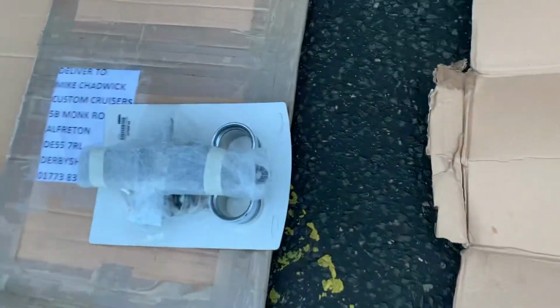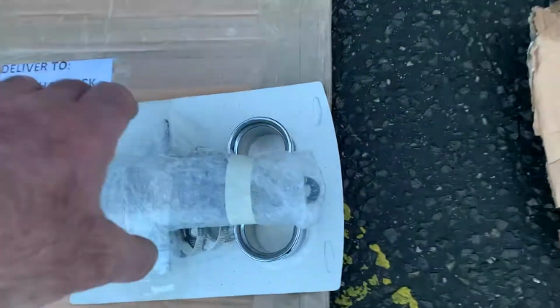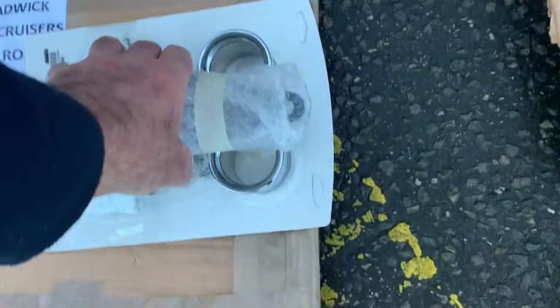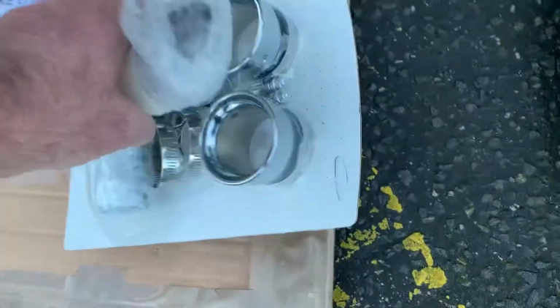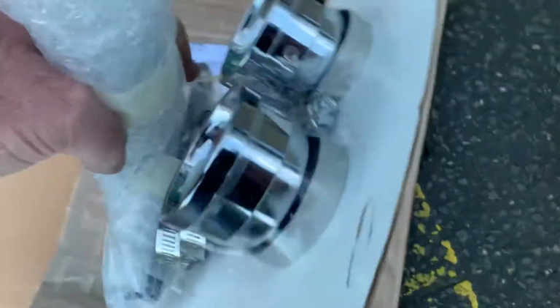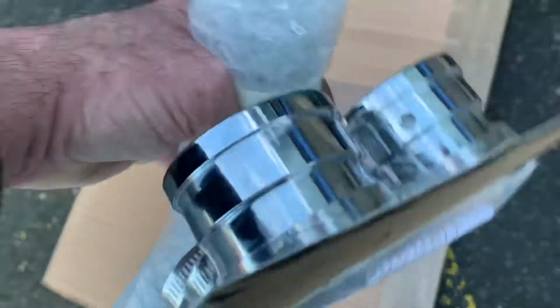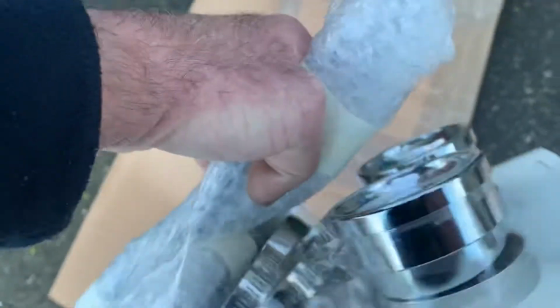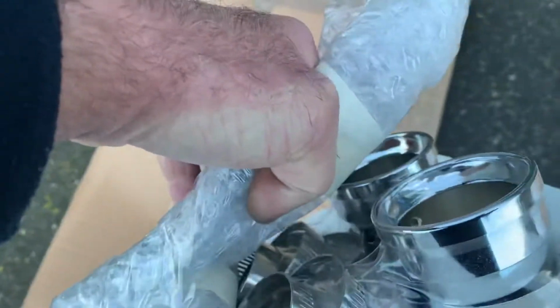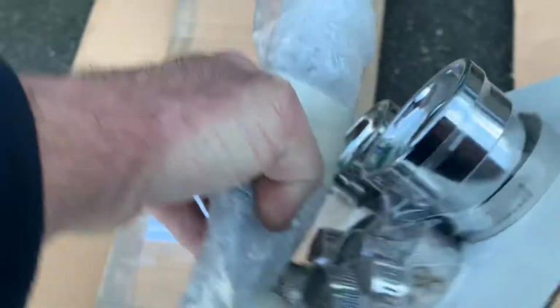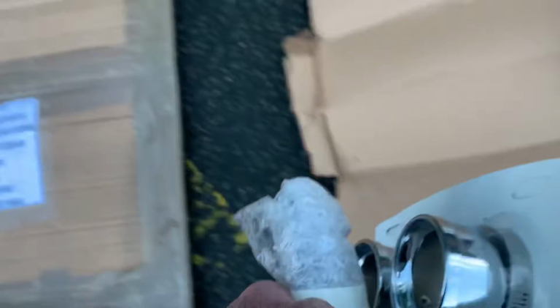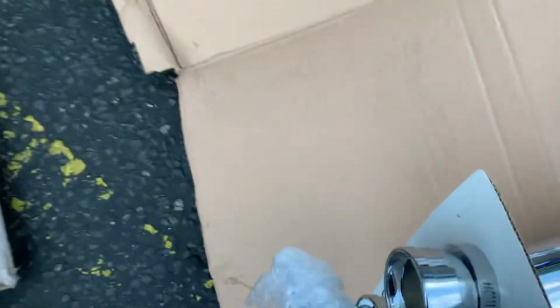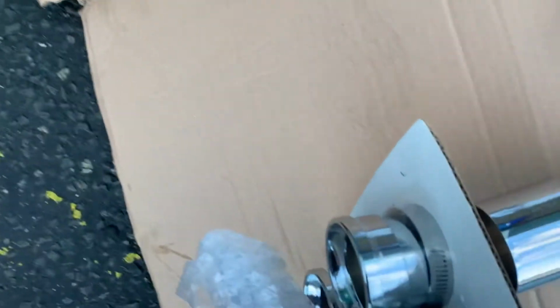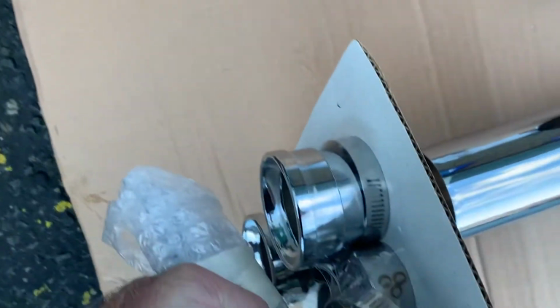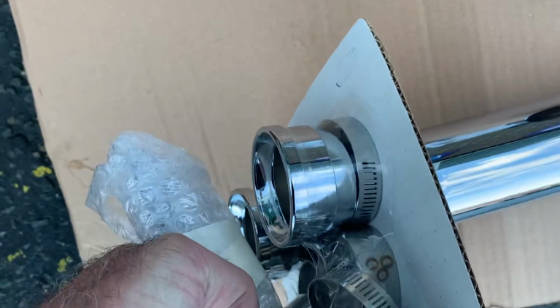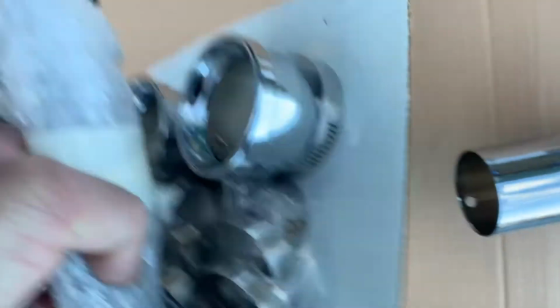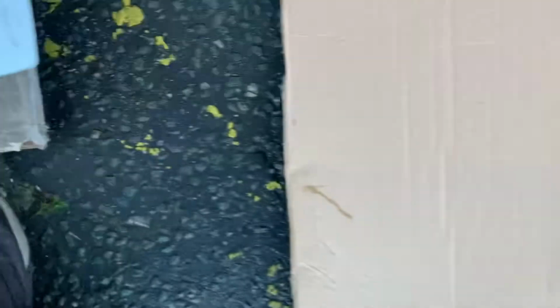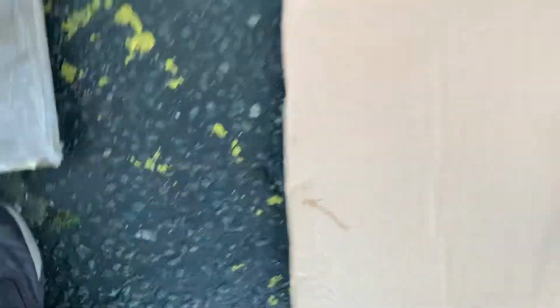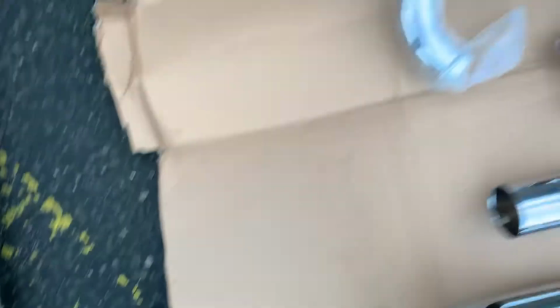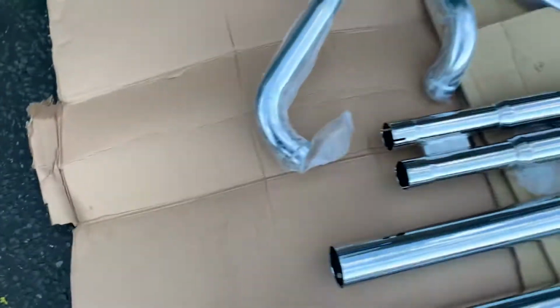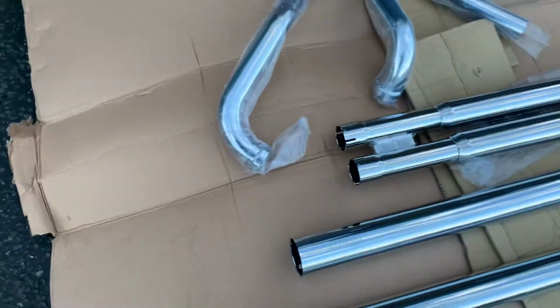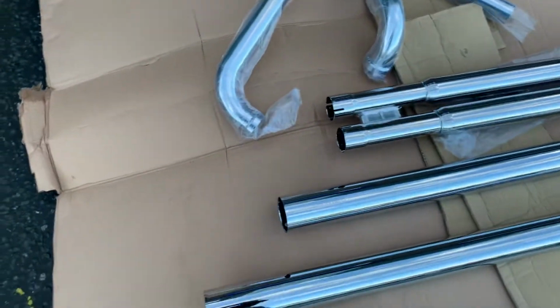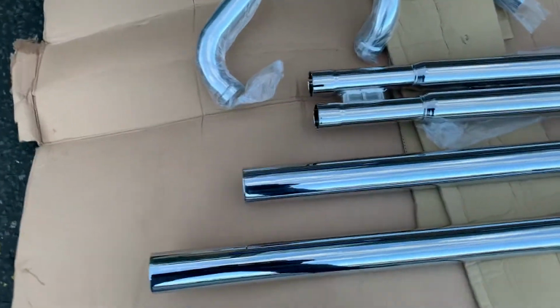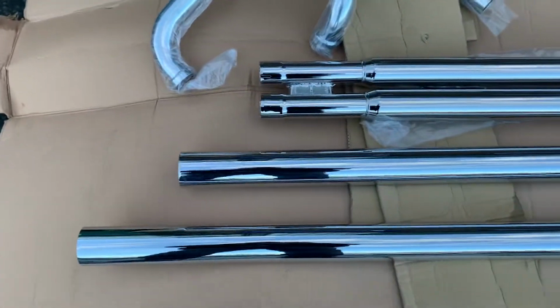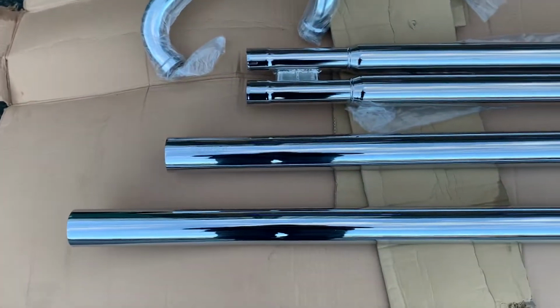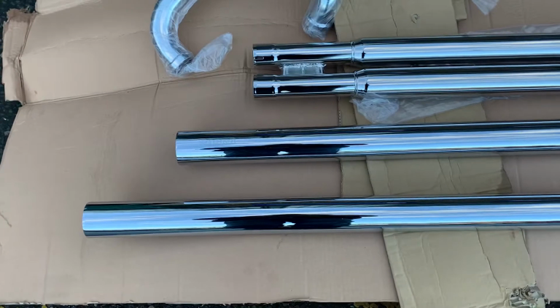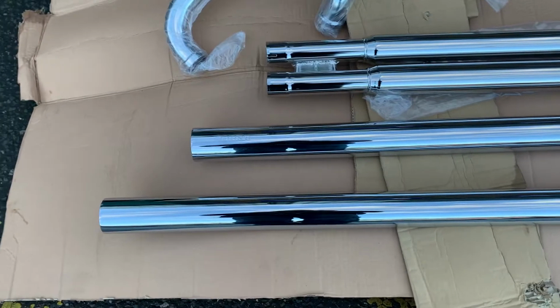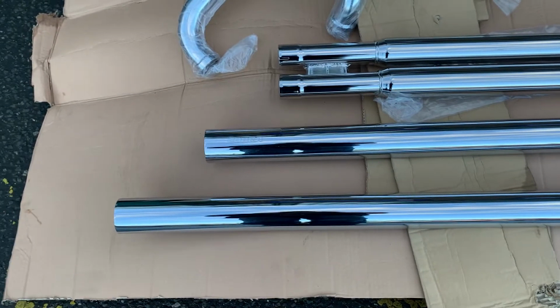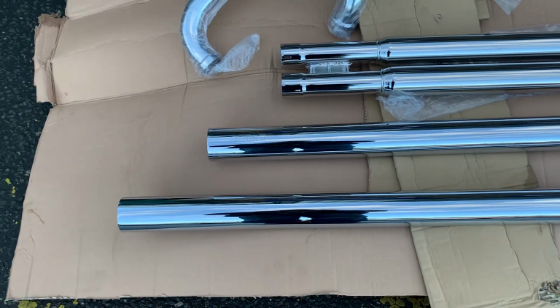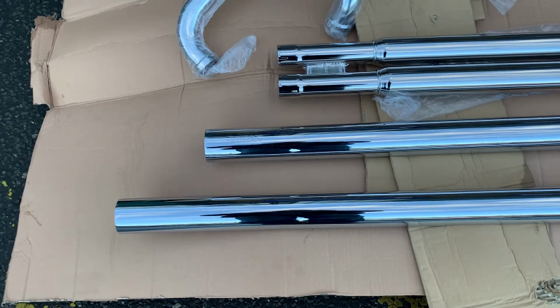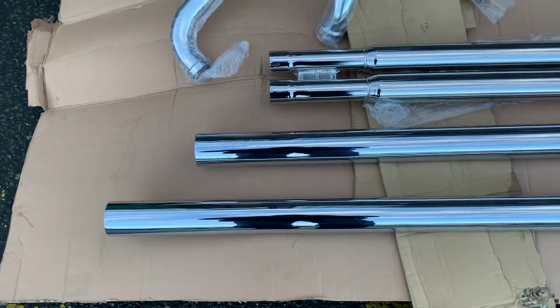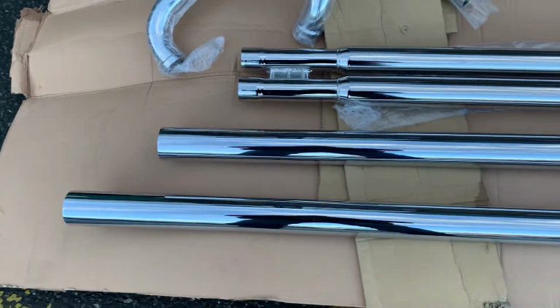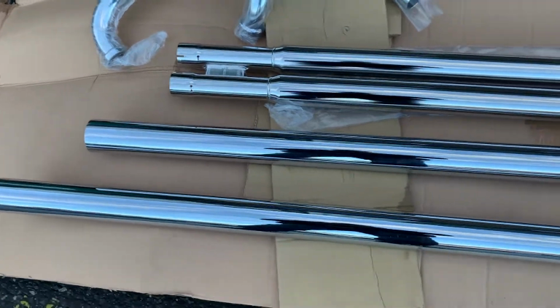Here you've got the billet tips — these particular items go in the ends, so these would basically fit in here like this. As you can see, absolutely stunning, beautiful exhaust.